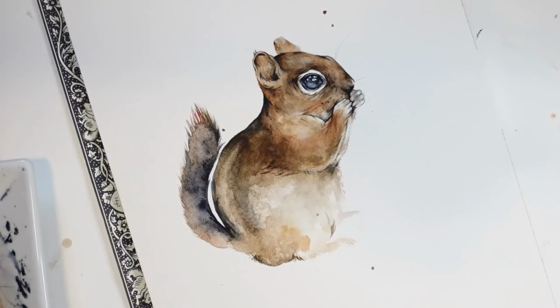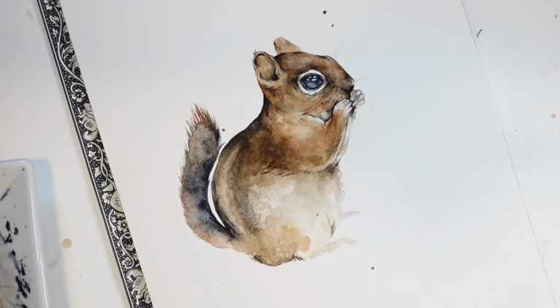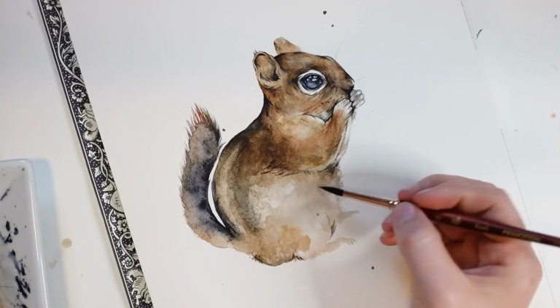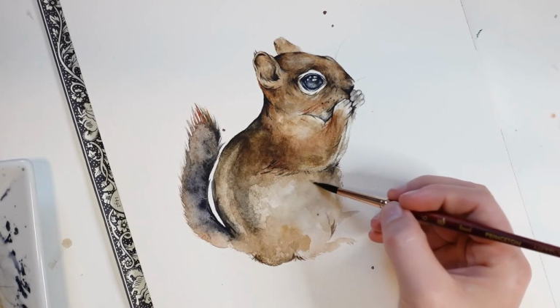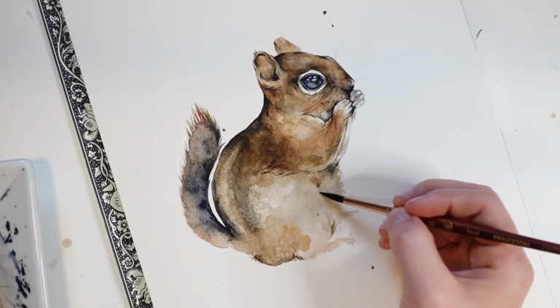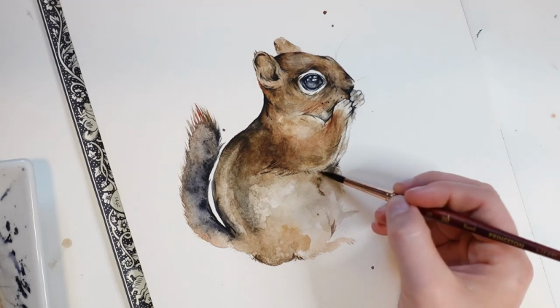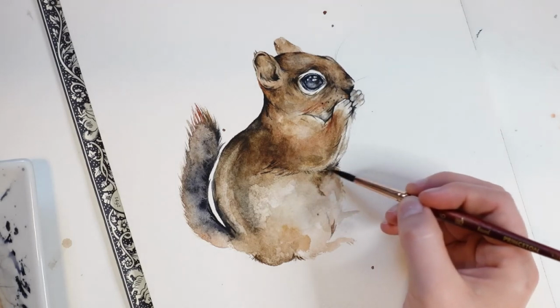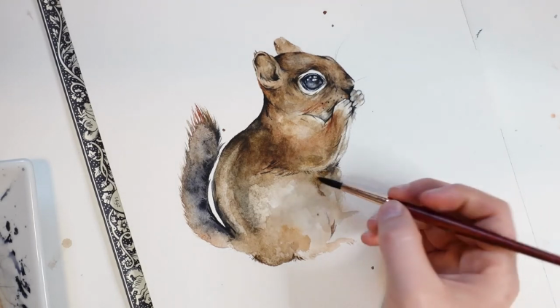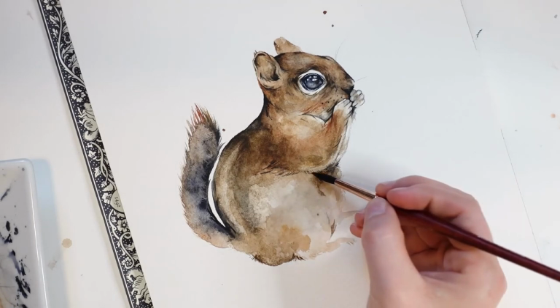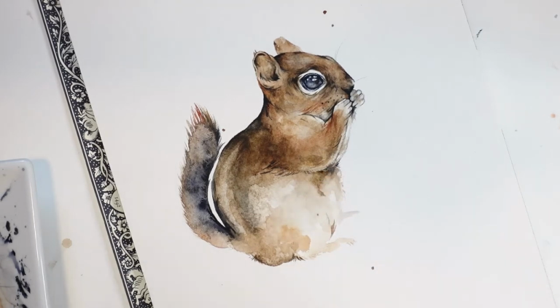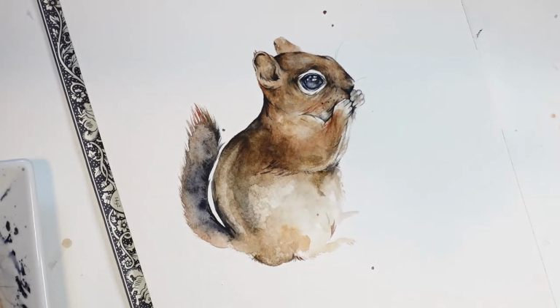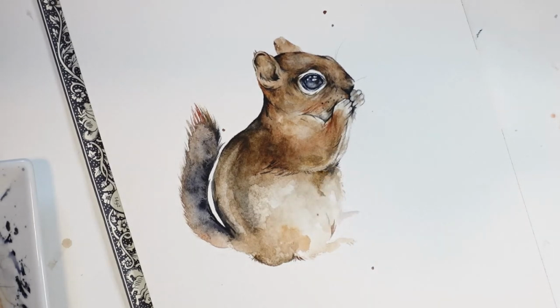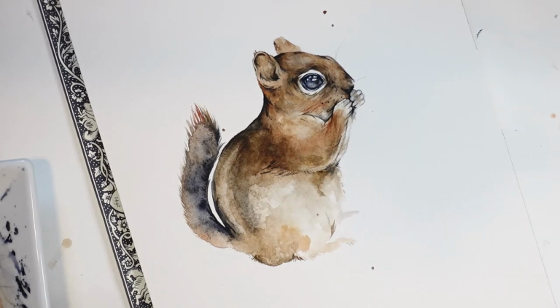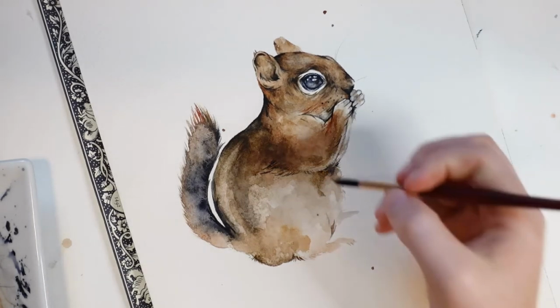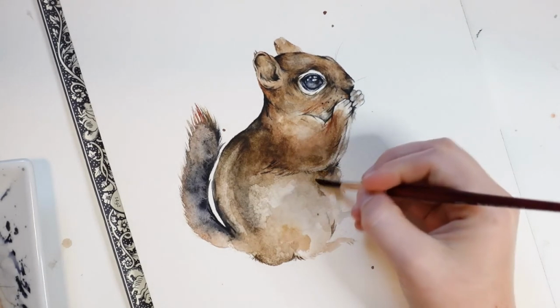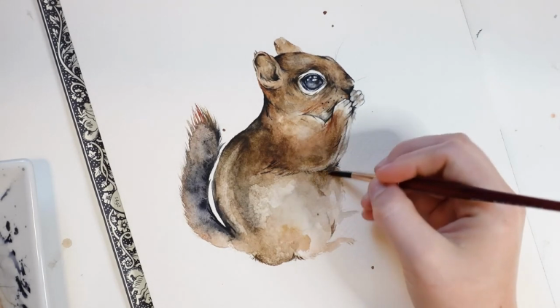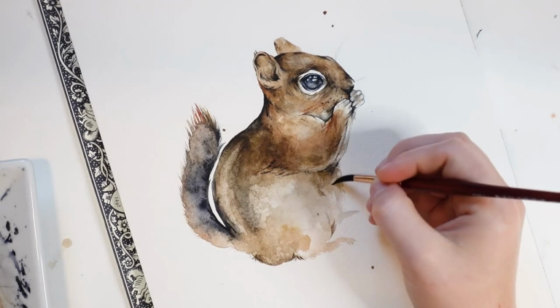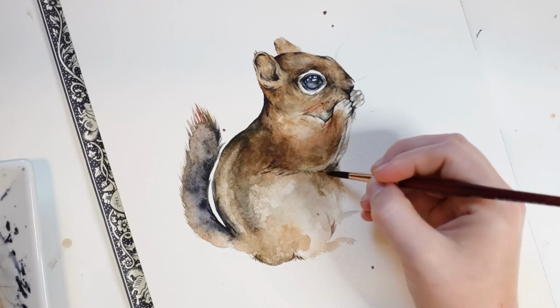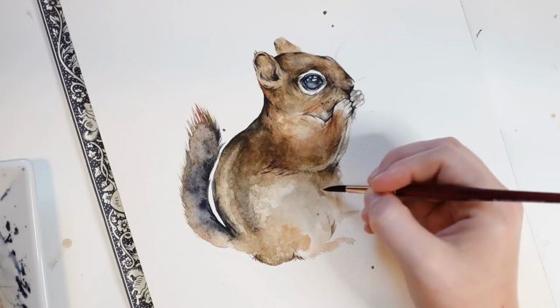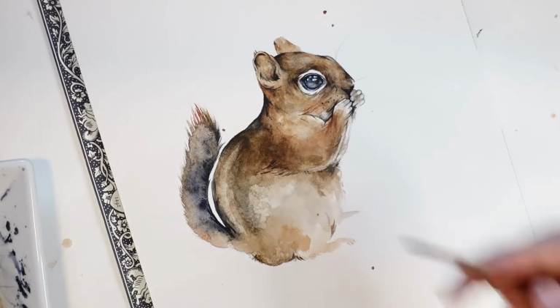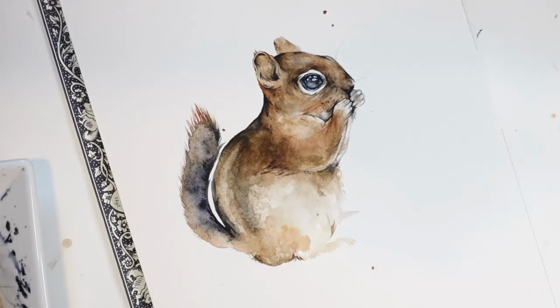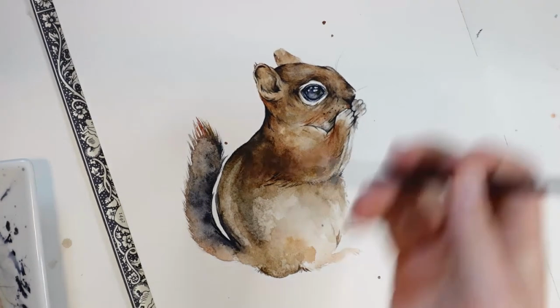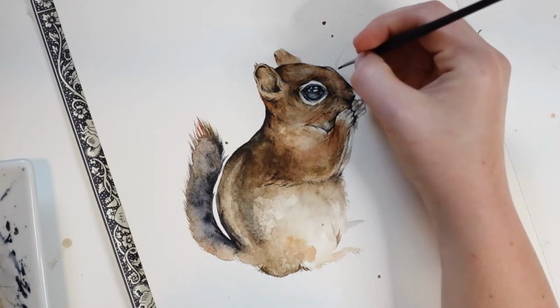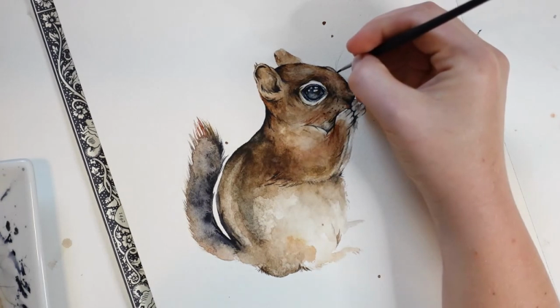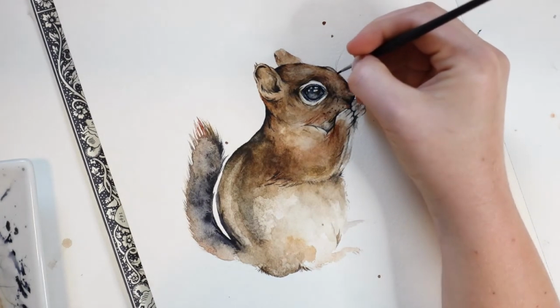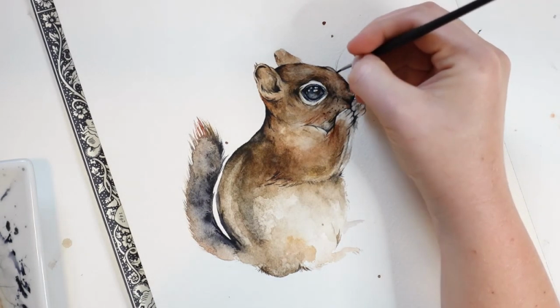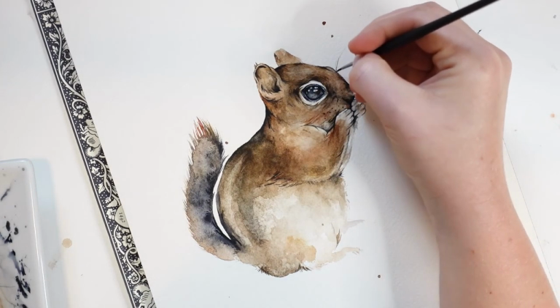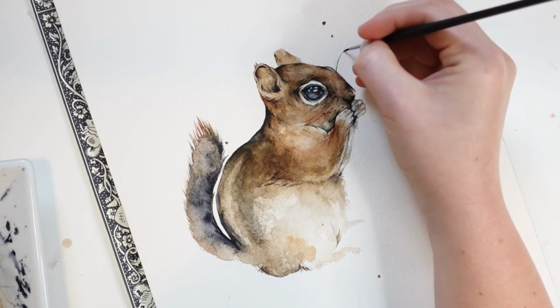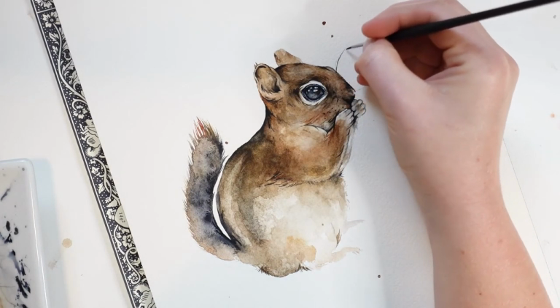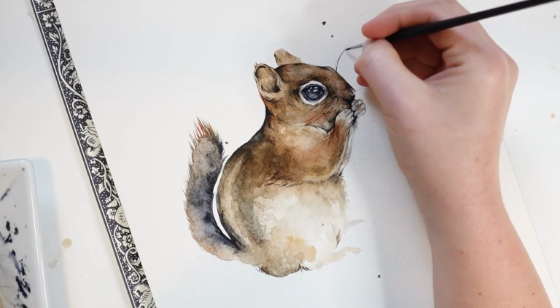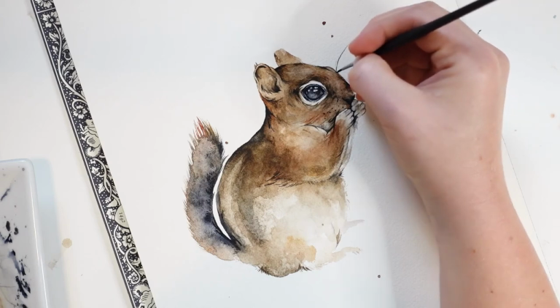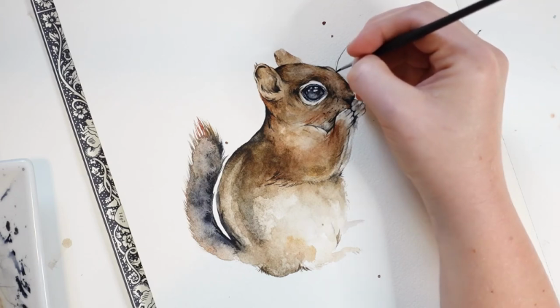I still think the arms could use a little bit more hair, so I'm going to draw some more on. The belly and leg area is white, but I still want to create some shadows. Lastly, I'll paint on some whiskers using my smallest brush dipped into Payne's Gray.